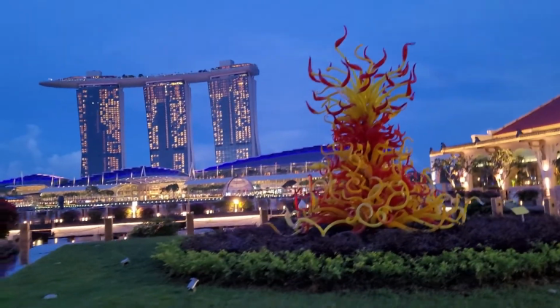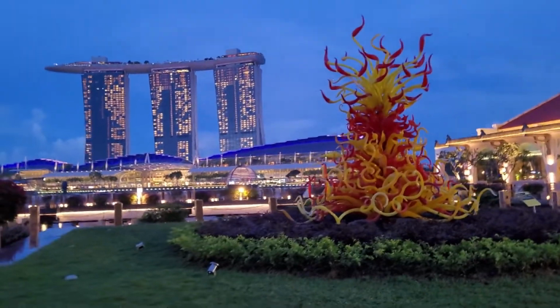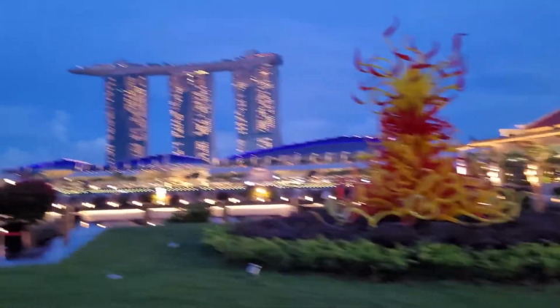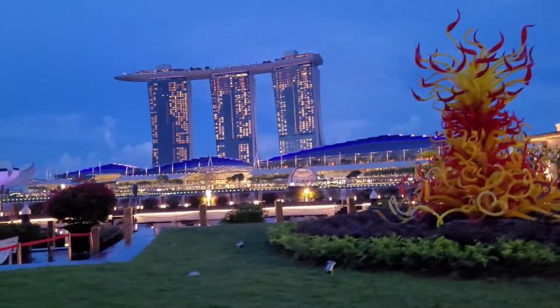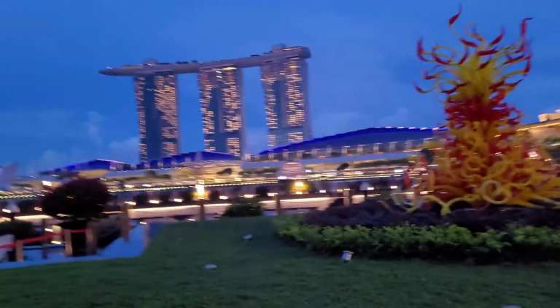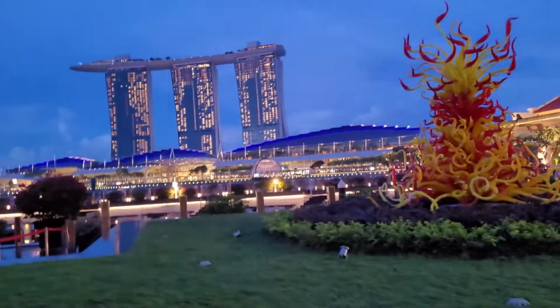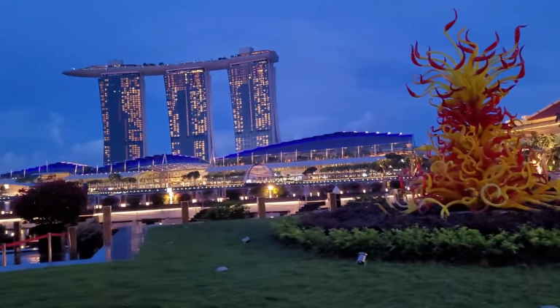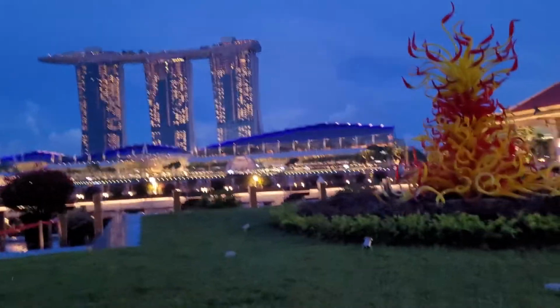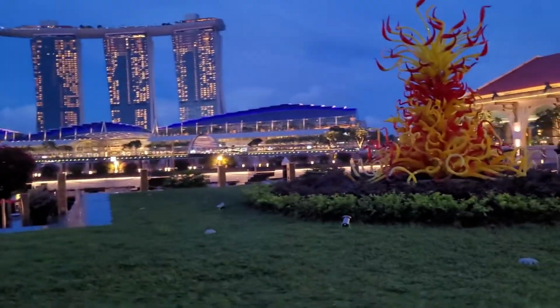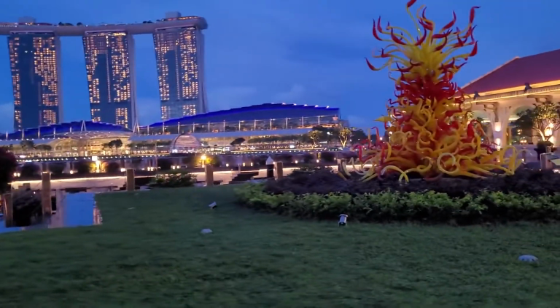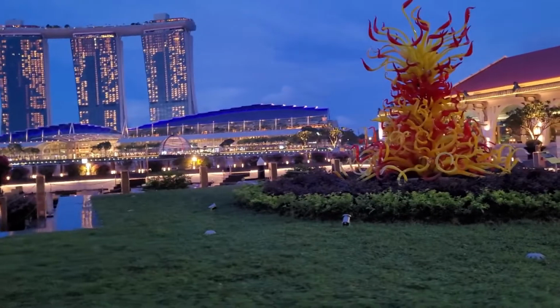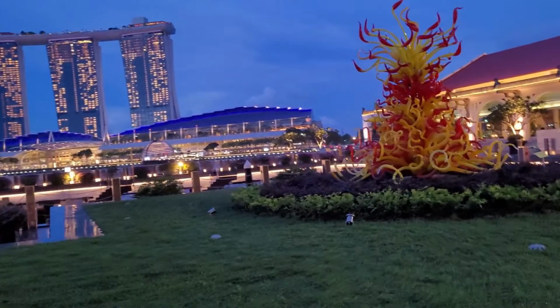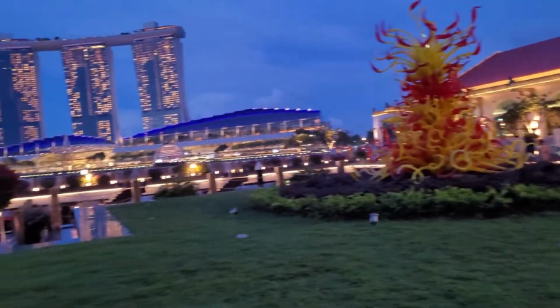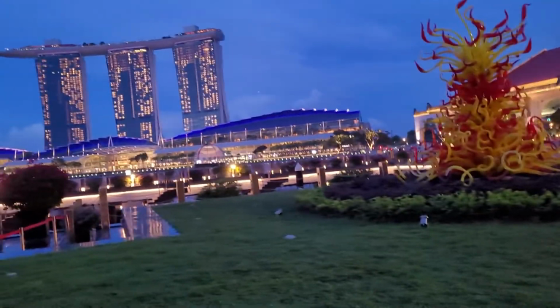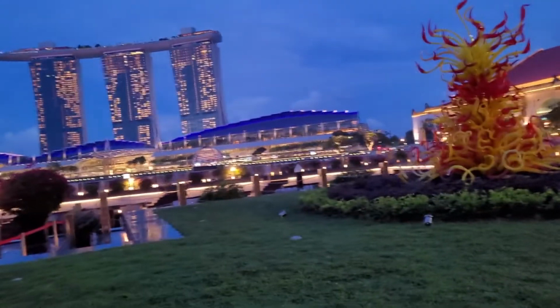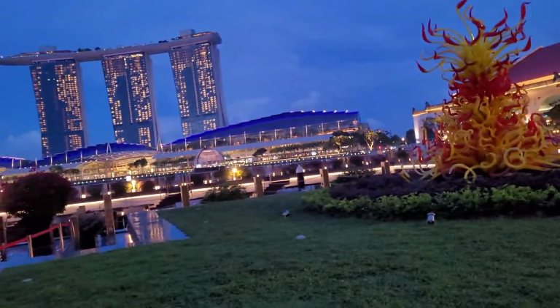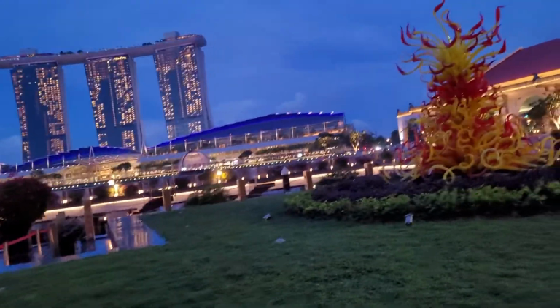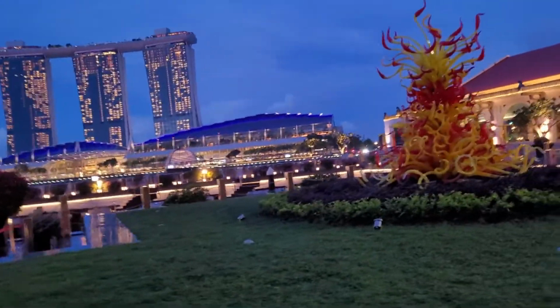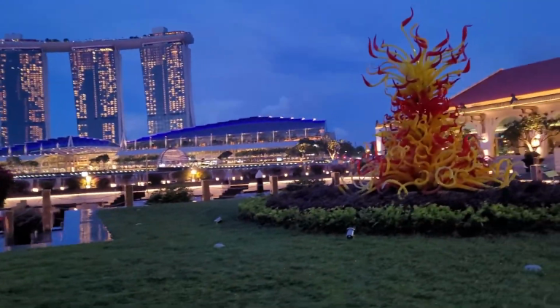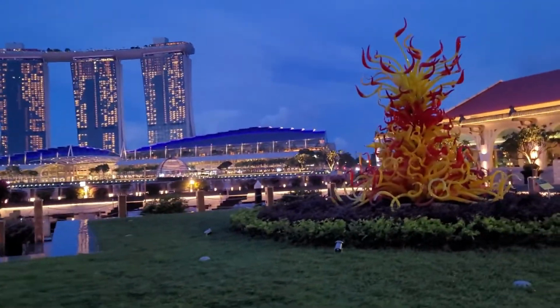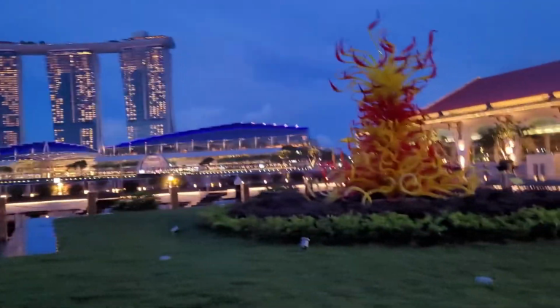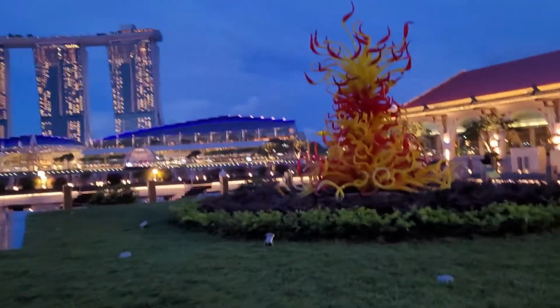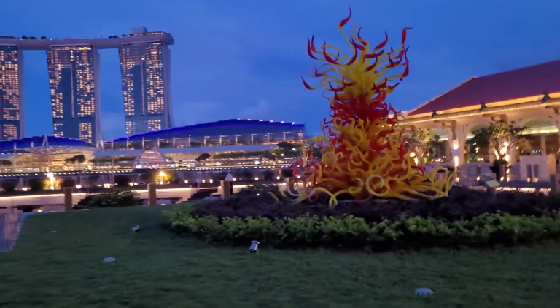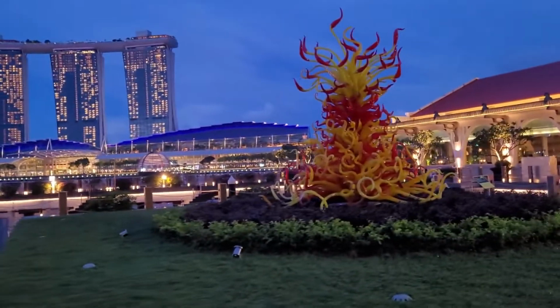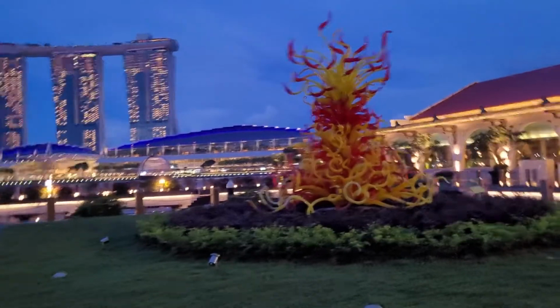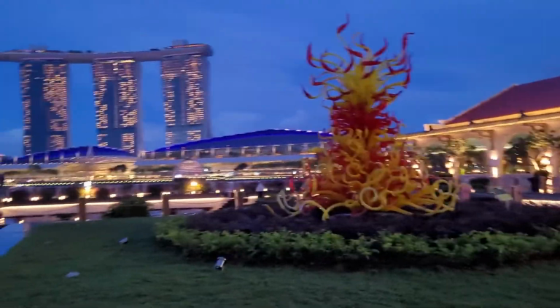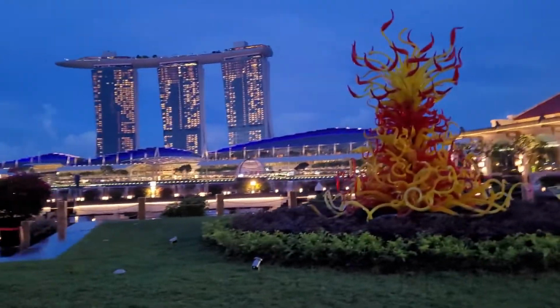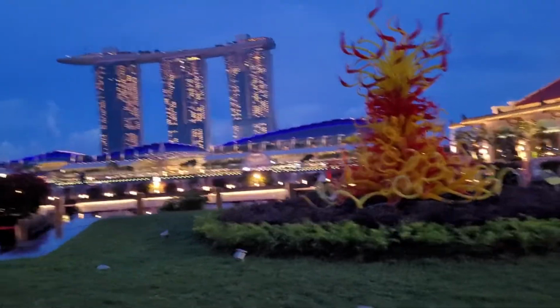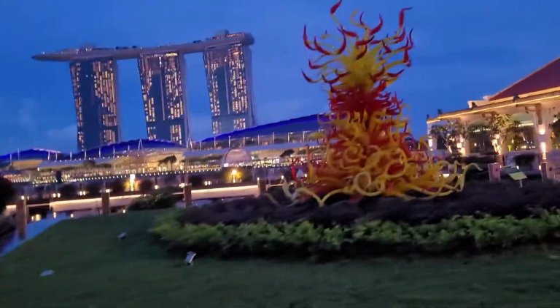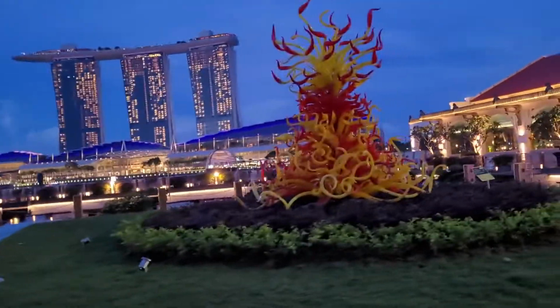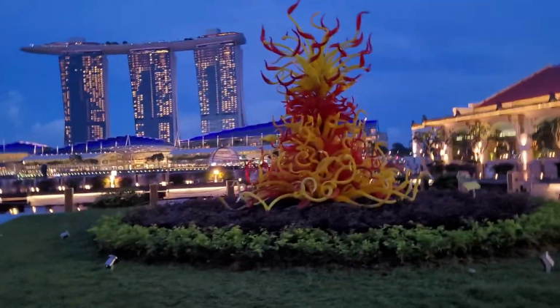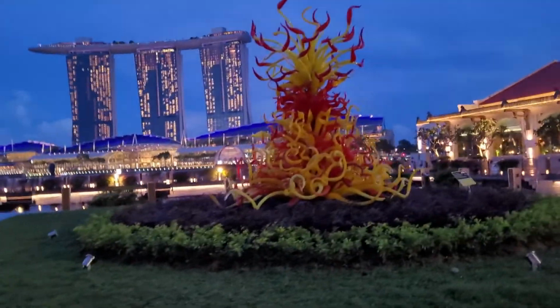Now just walk around. So this is it — this is the beautiful artwork.